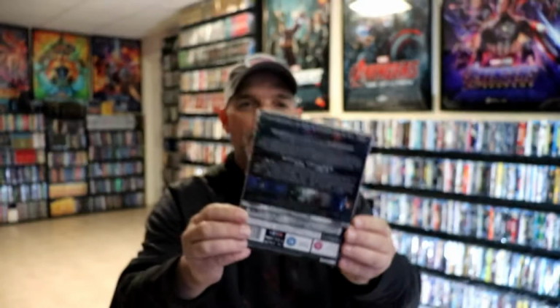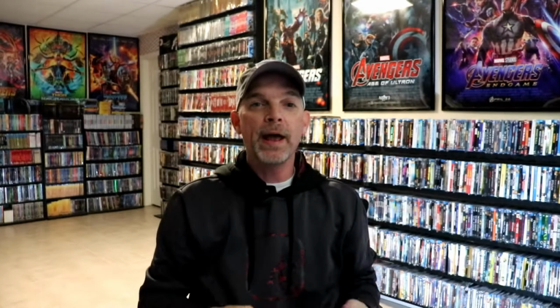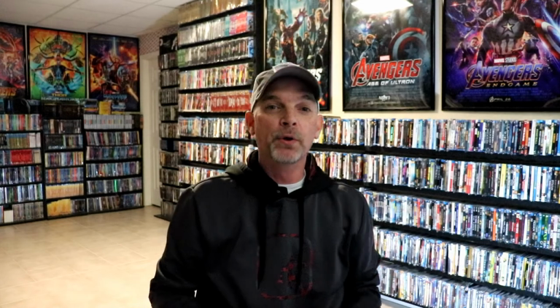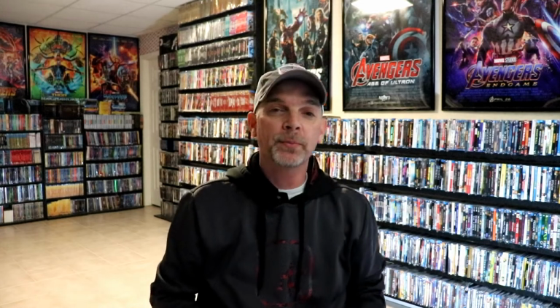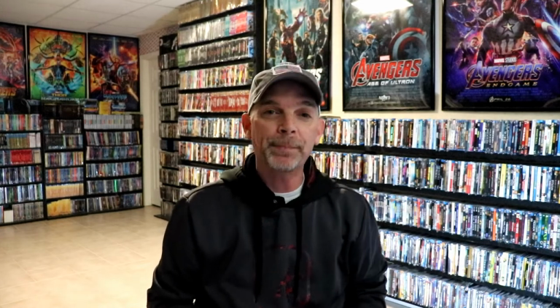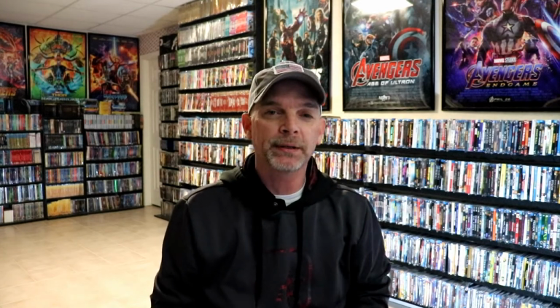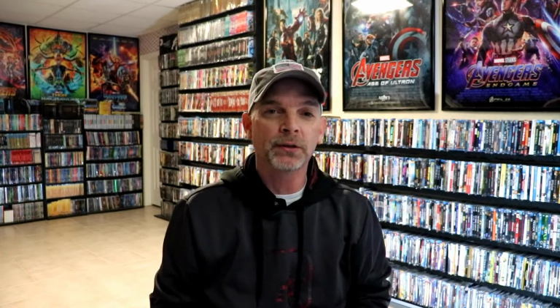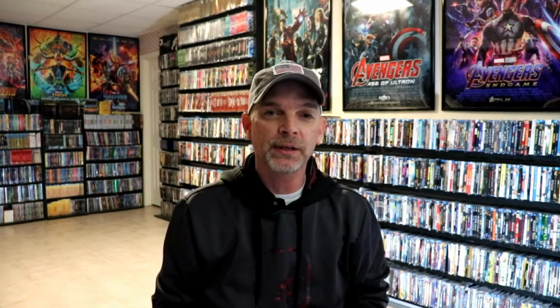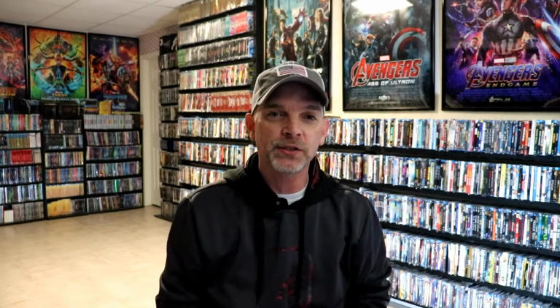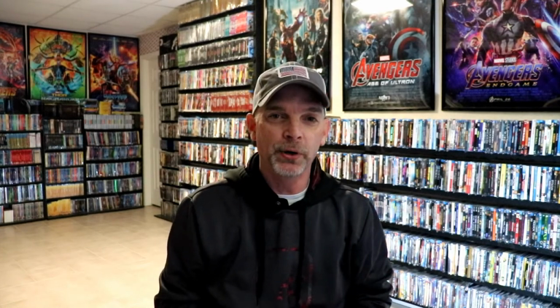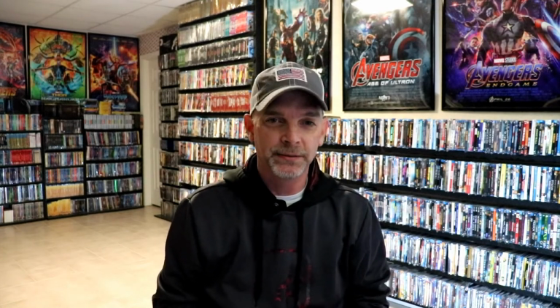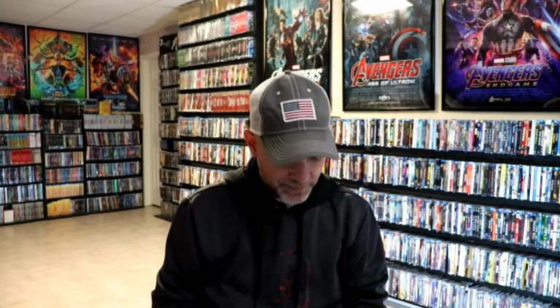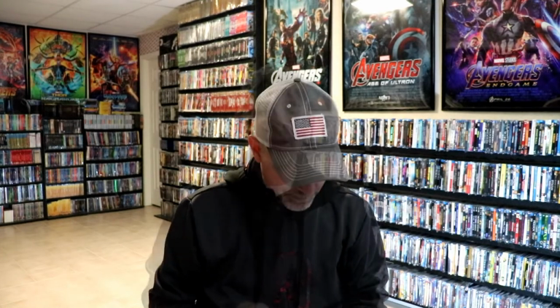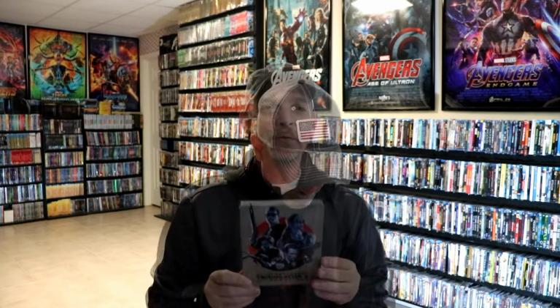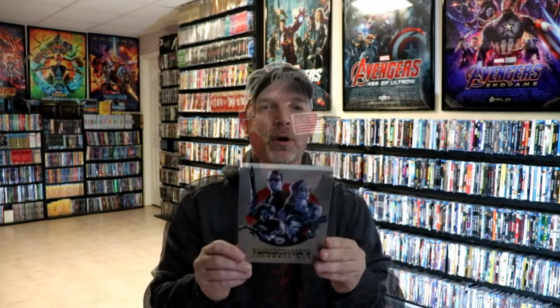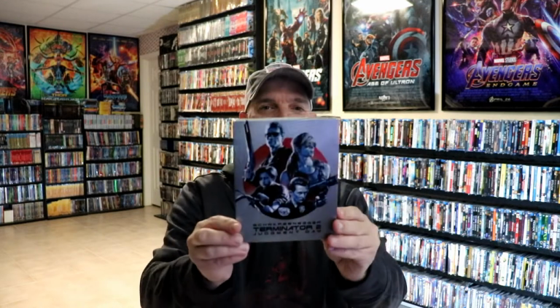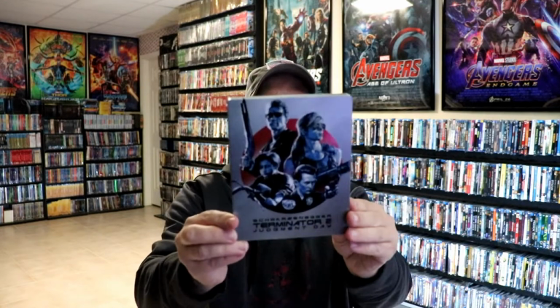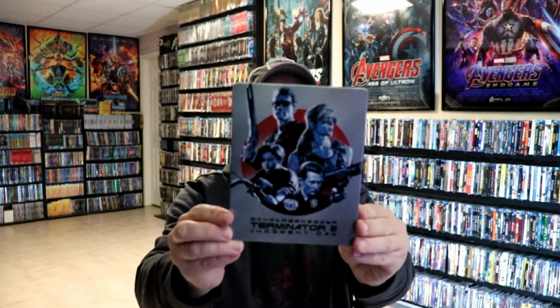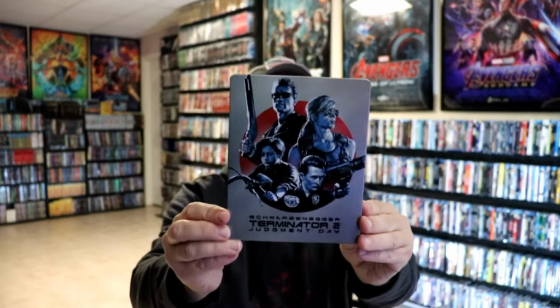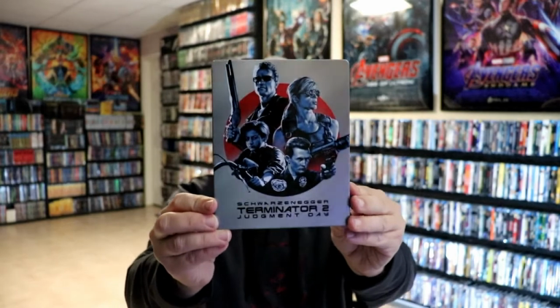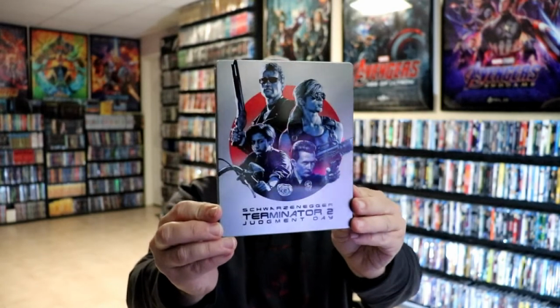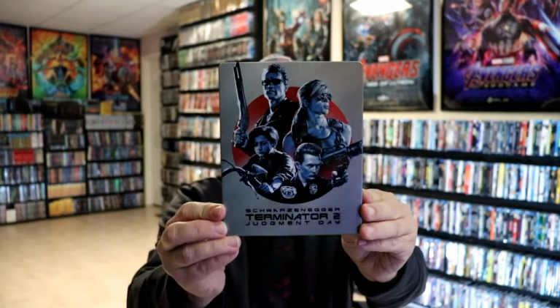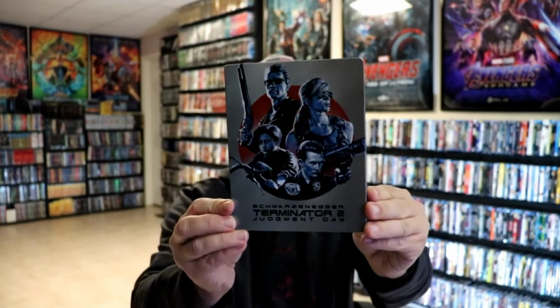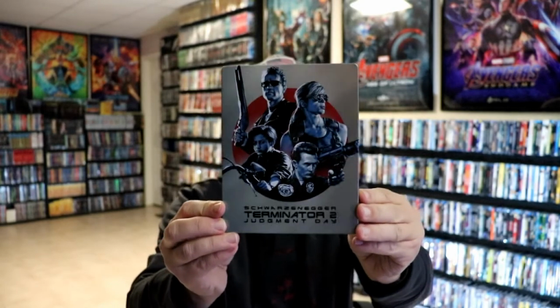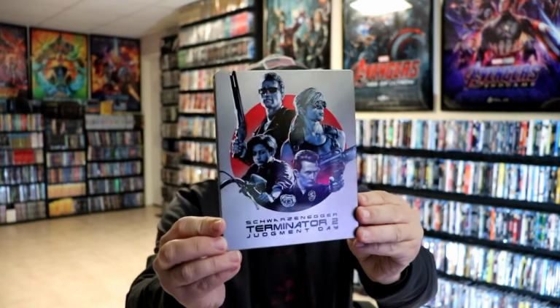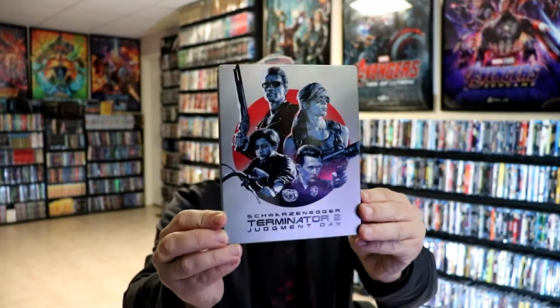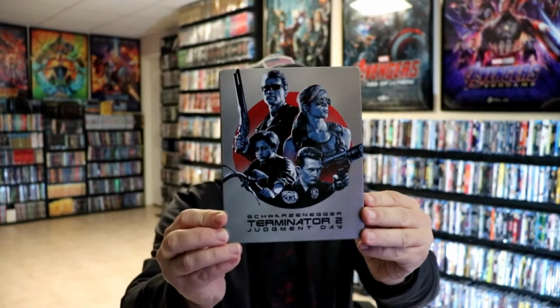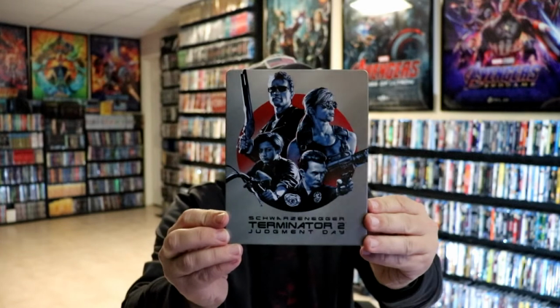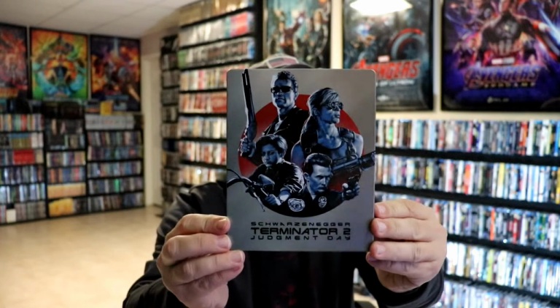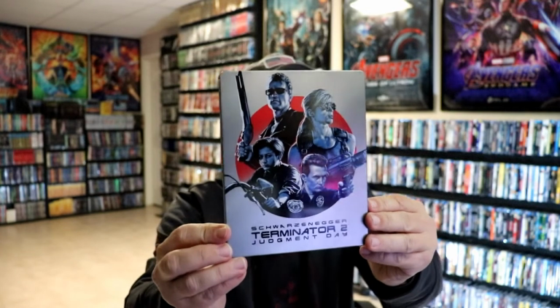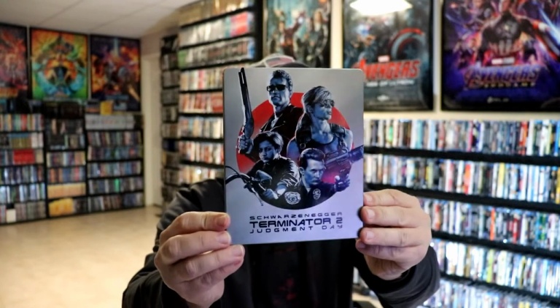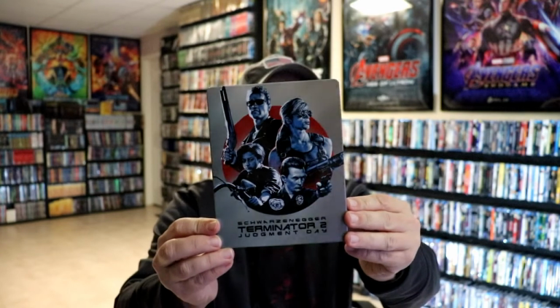I'm going to go ahead and remove this from the wrapper and we can take a closer look at this Steelbook. I've got the wrapper off and the J card removed. Here's the front of the Steelbook. Really nice looking image there. I do like the way that that looks.